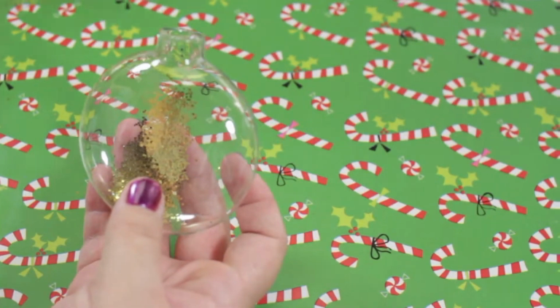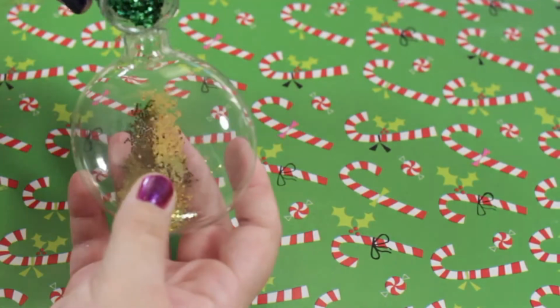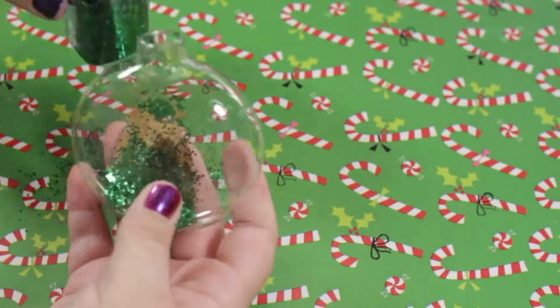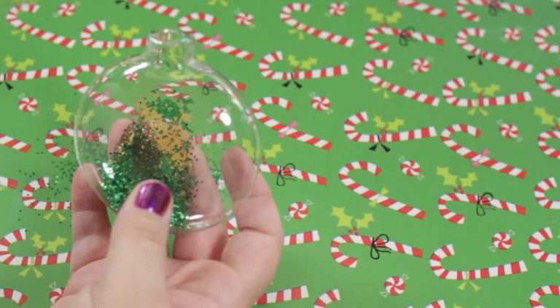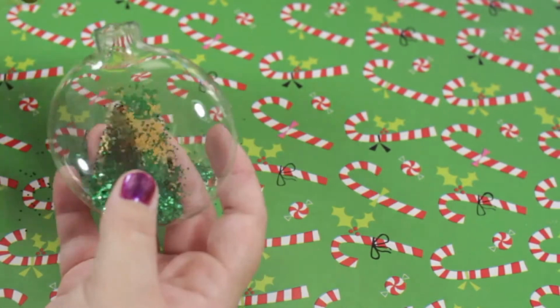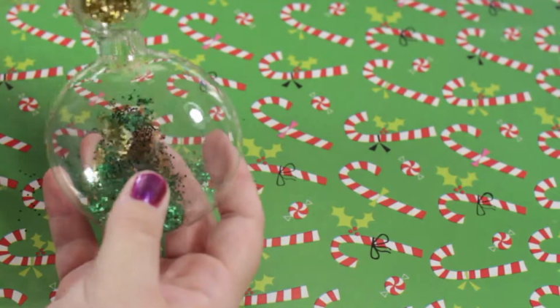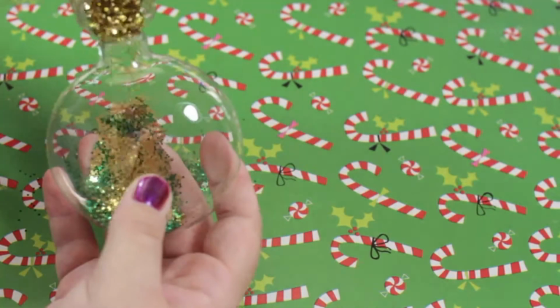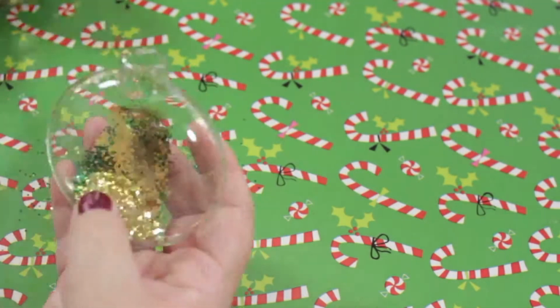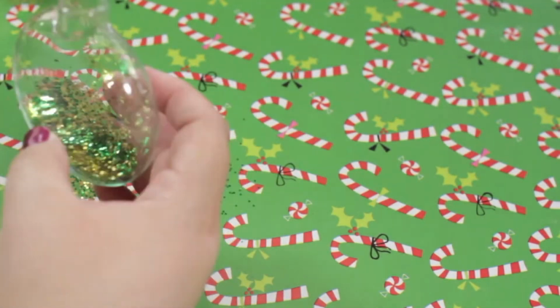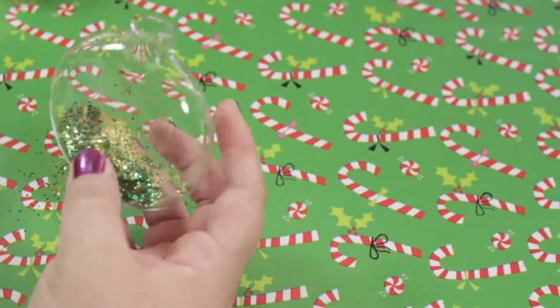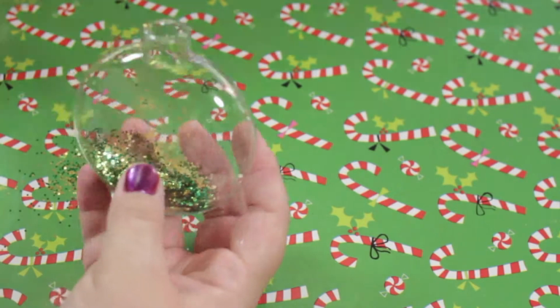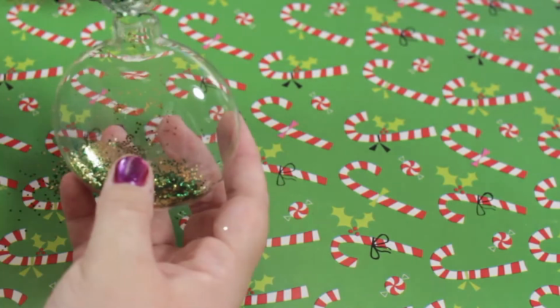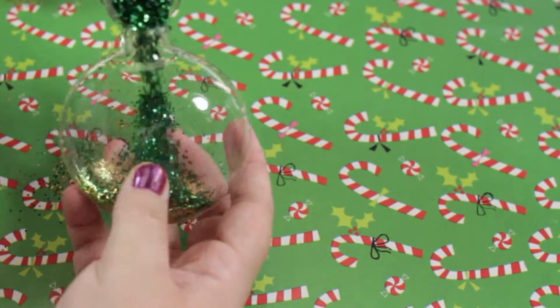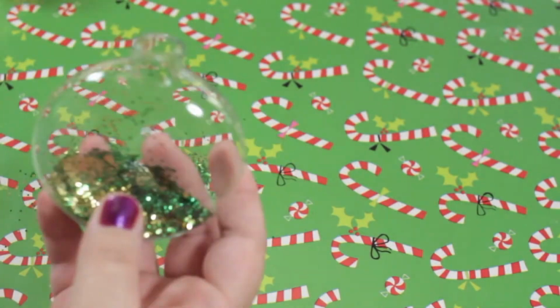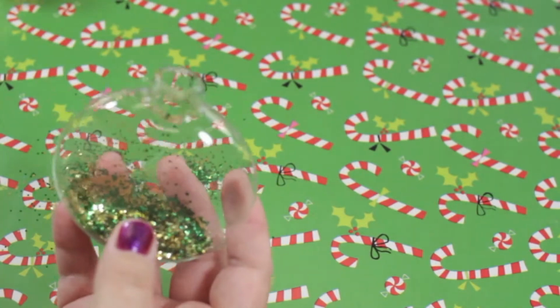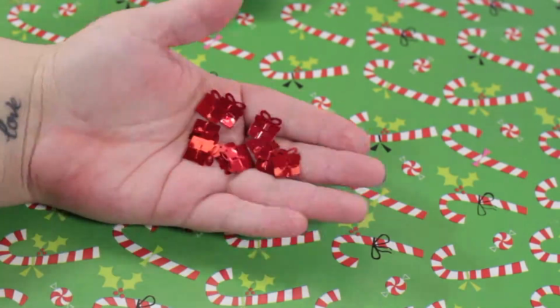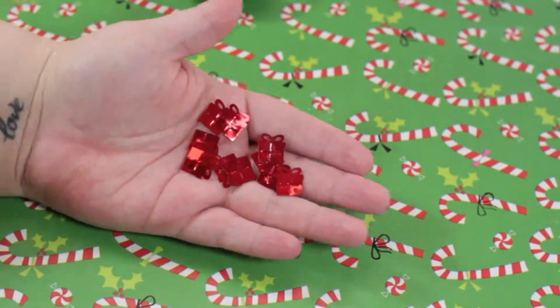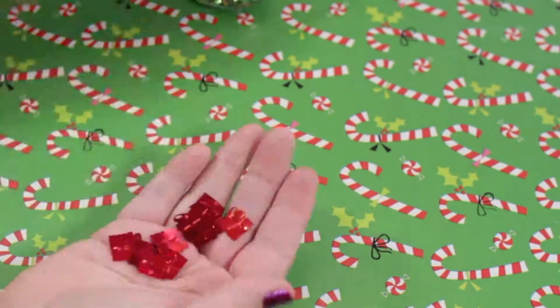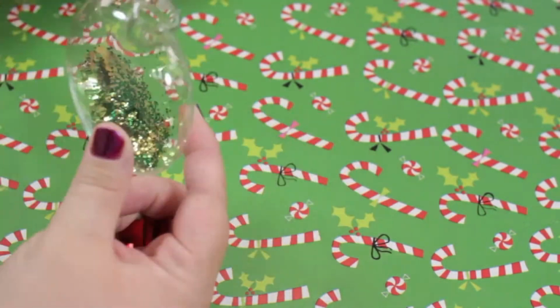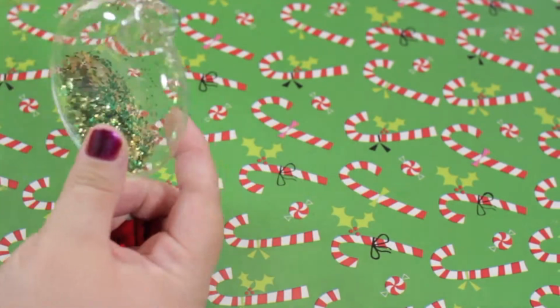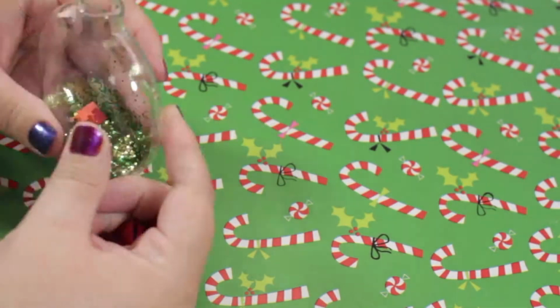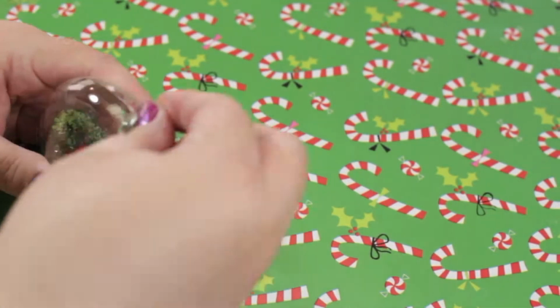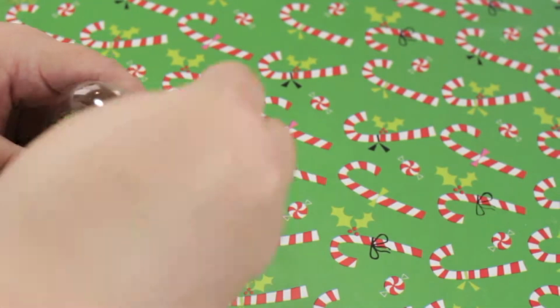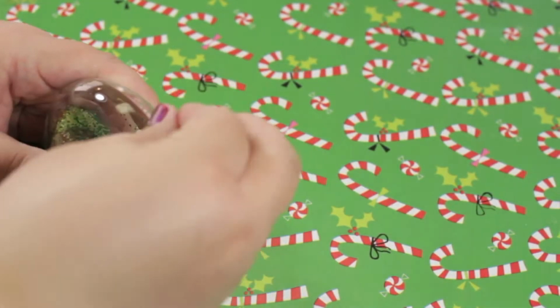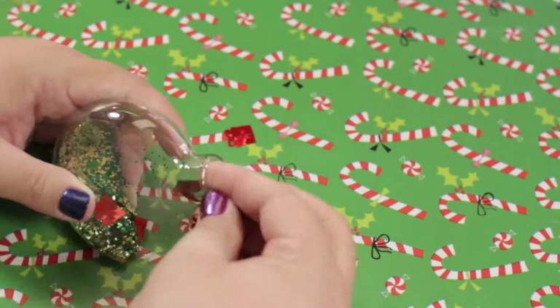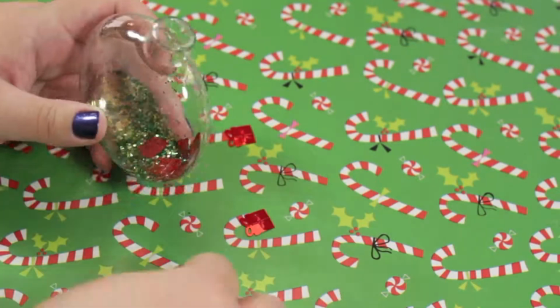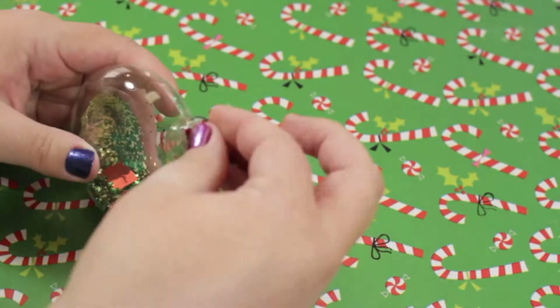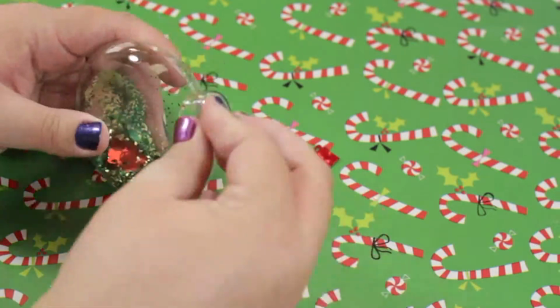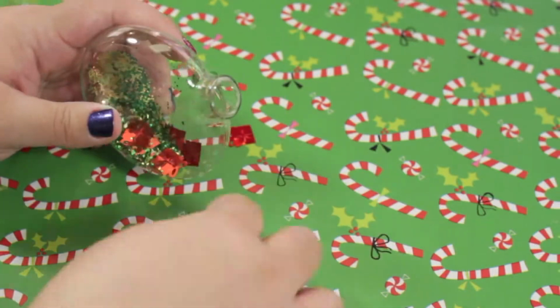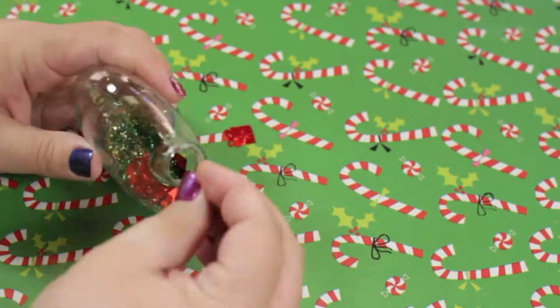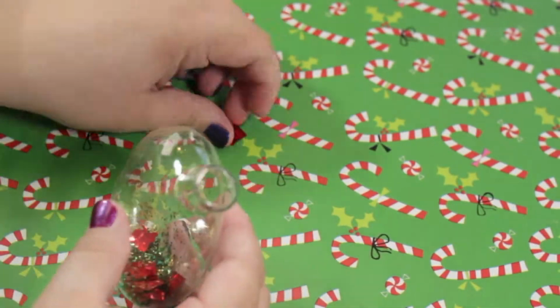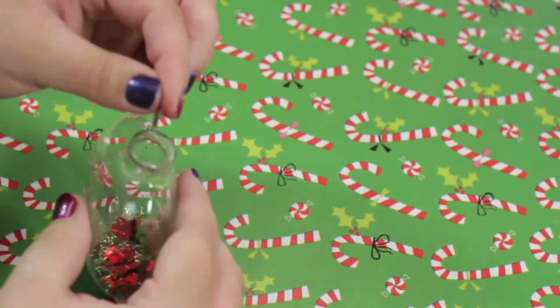For the last ornament, I took green and gold glitter and poured them inside the ornament. Then I took some red present confetti, put that inside, shook it all around, and closed it.